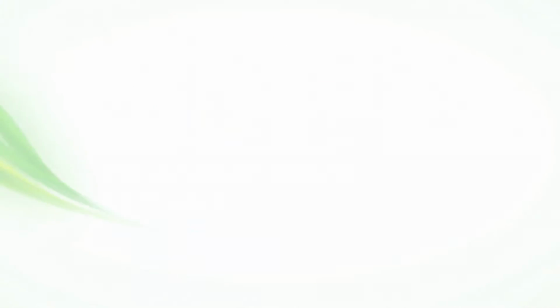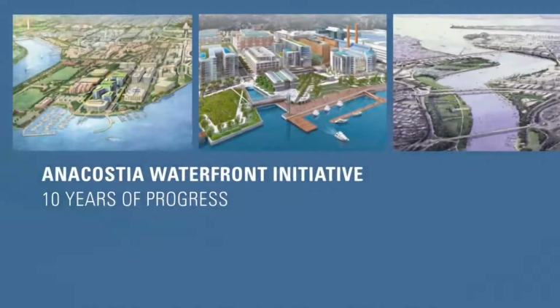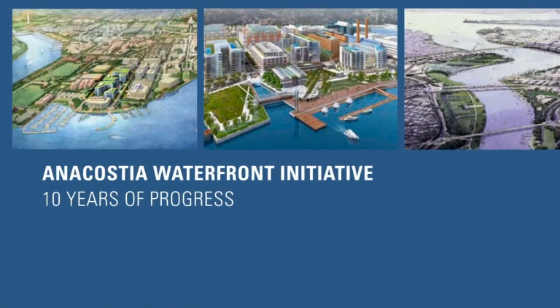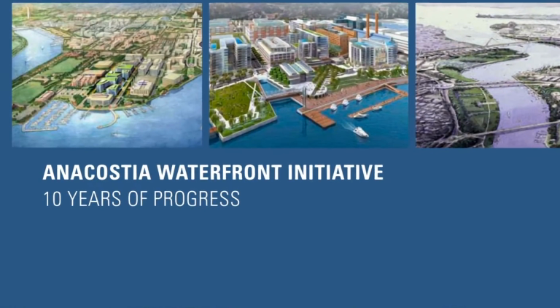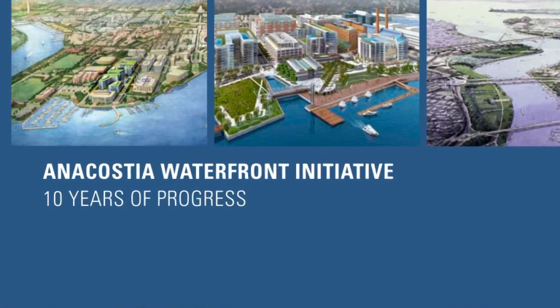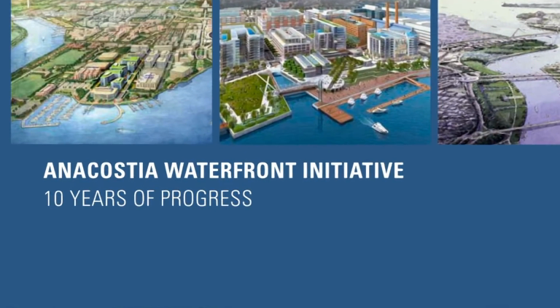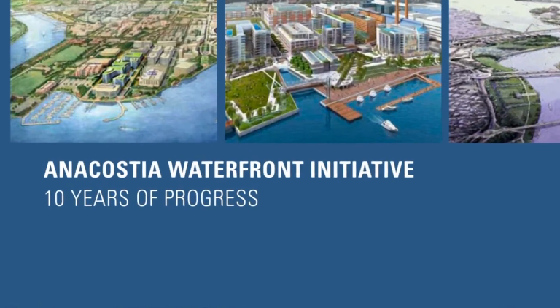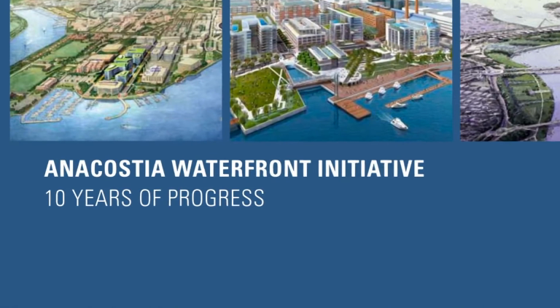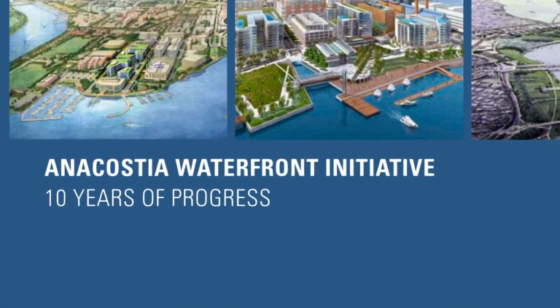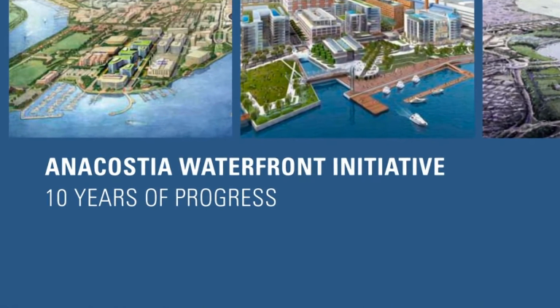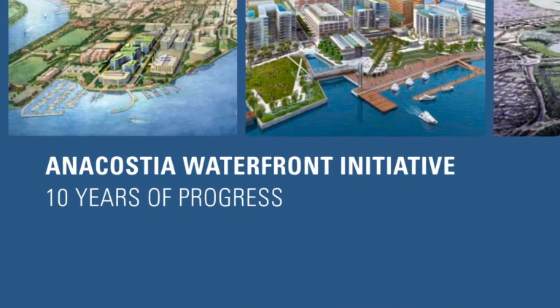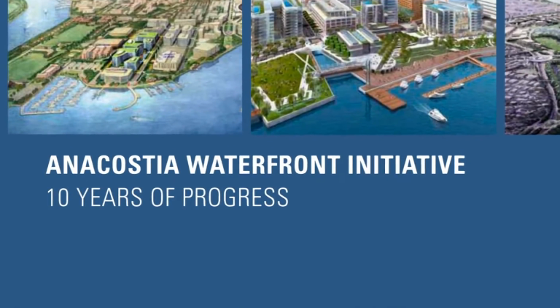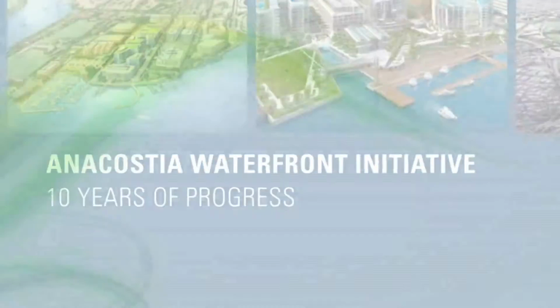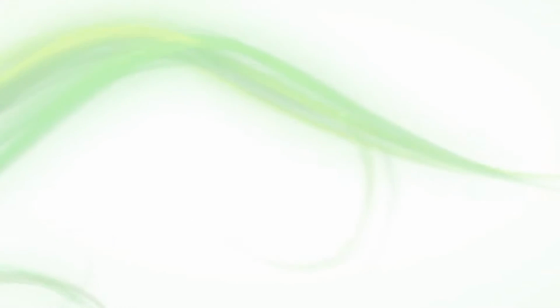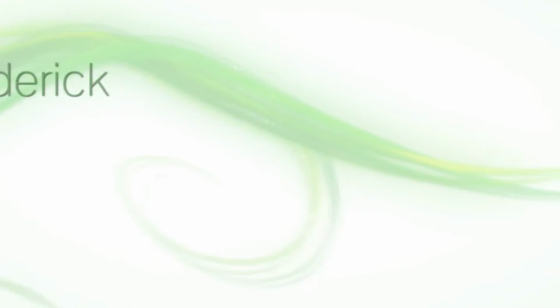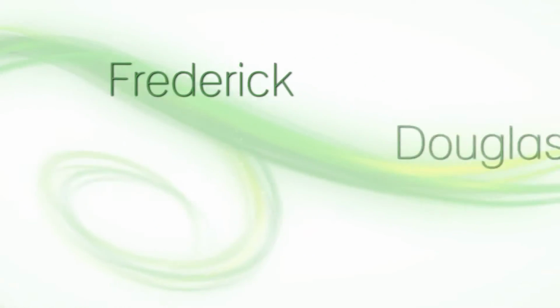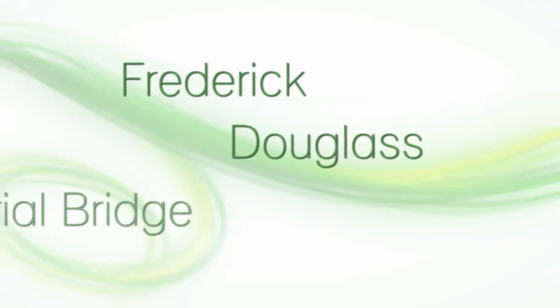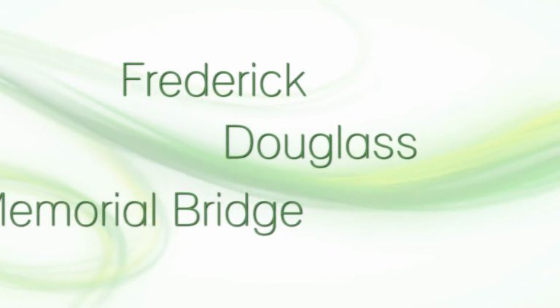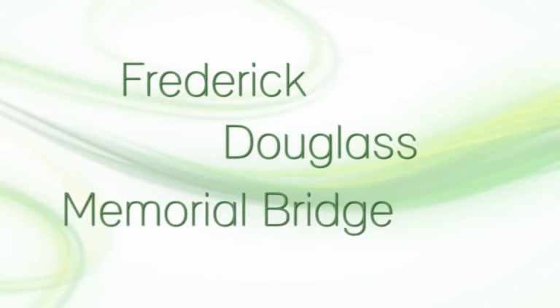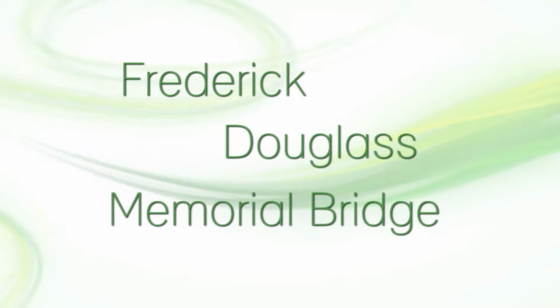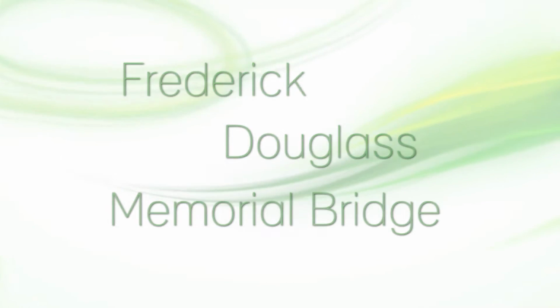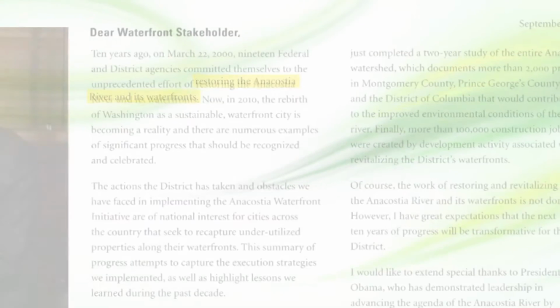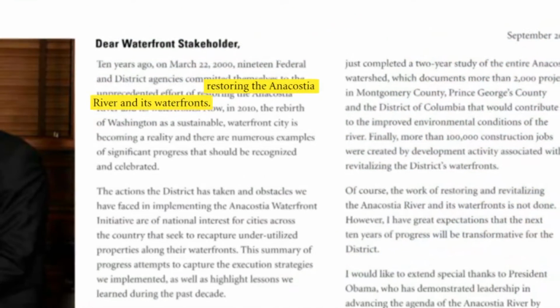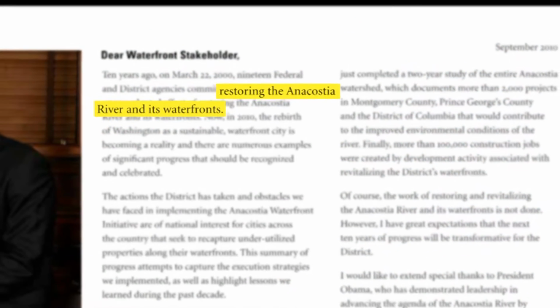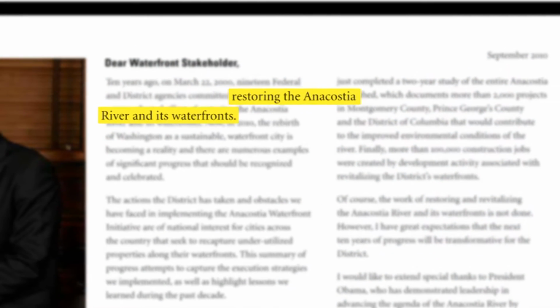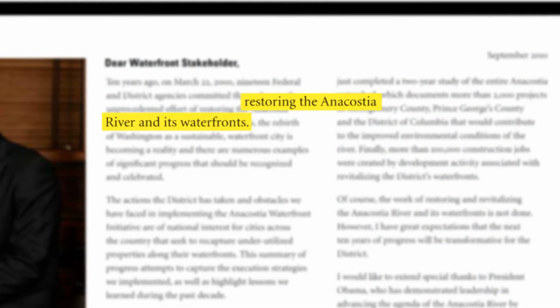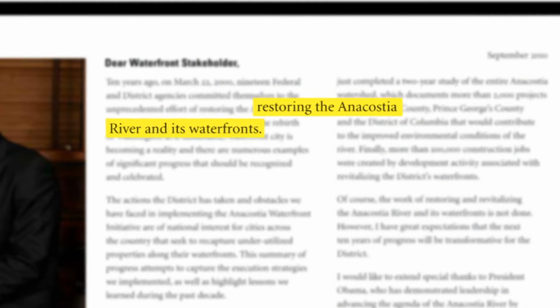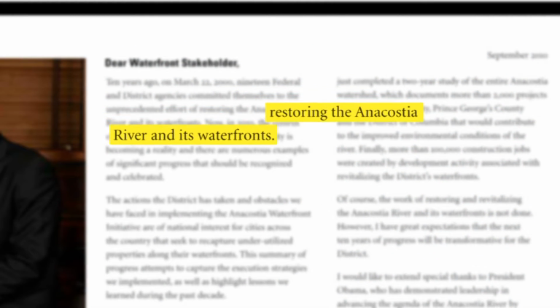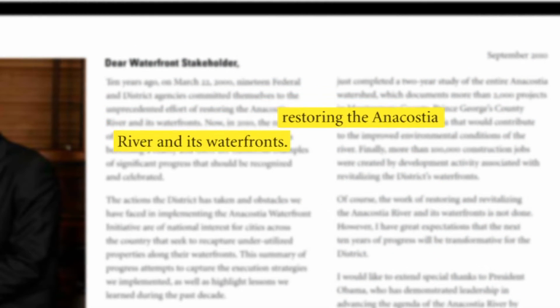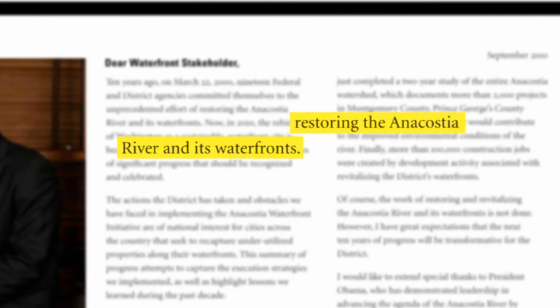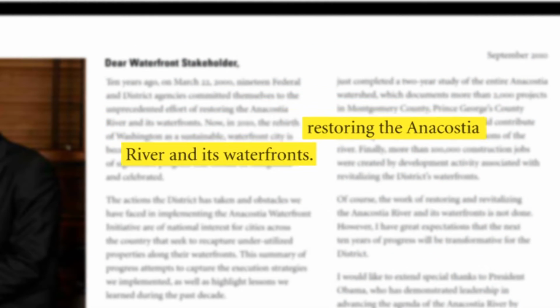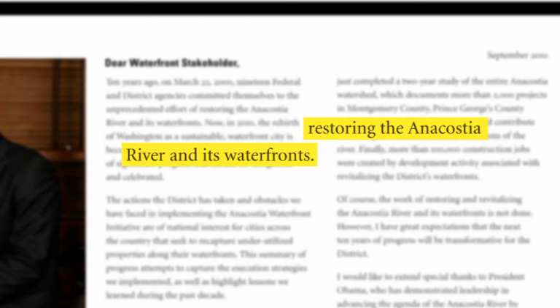Another East Coast project included Leadtronics' partnership with the Anacosta Waterfront Initiative to light the Frederick Douglass Memorial Bridge. Washington, D.C. implemented an initiative to clean up the Anacosta River and its waterfronts.